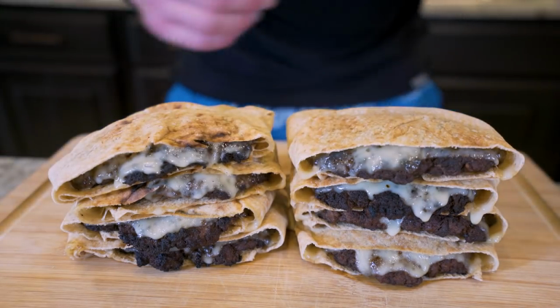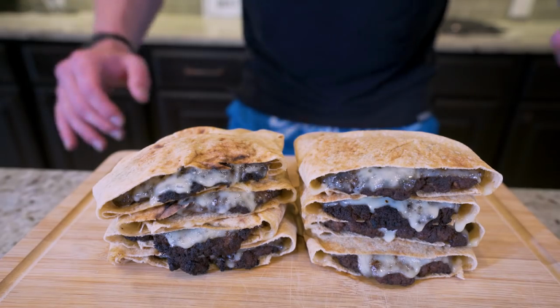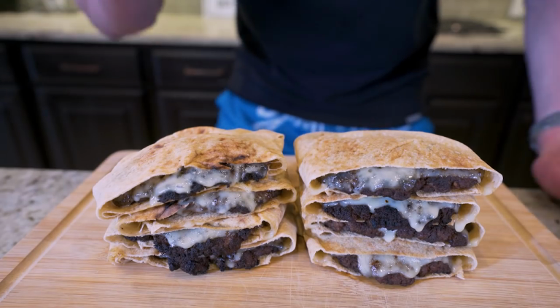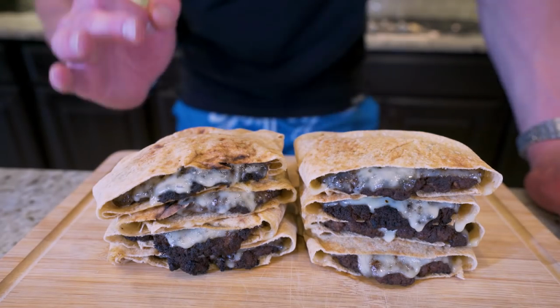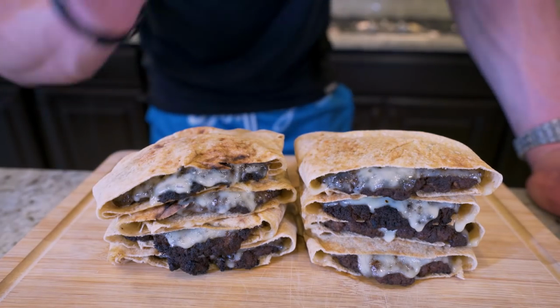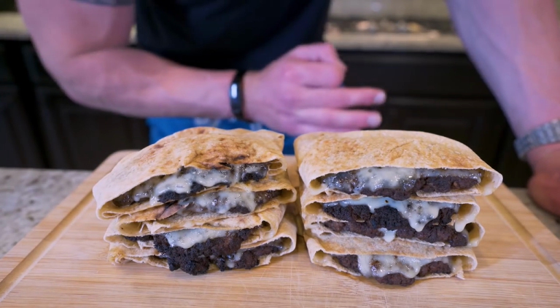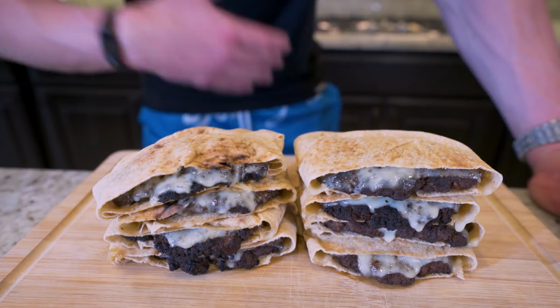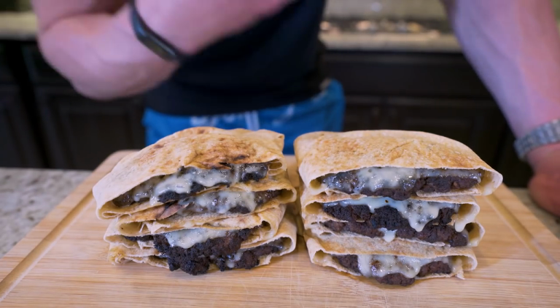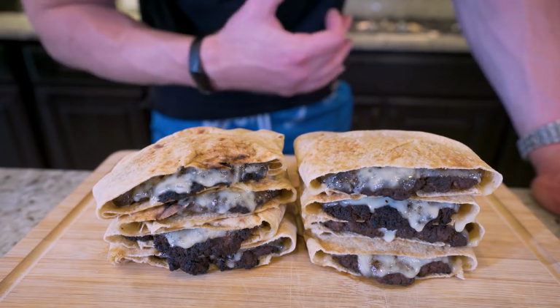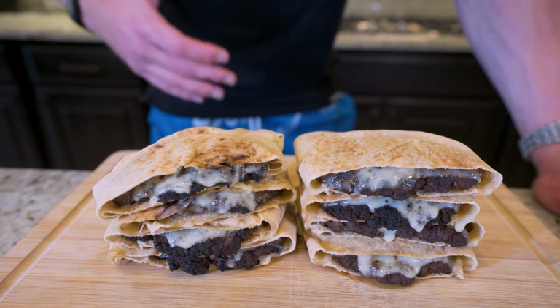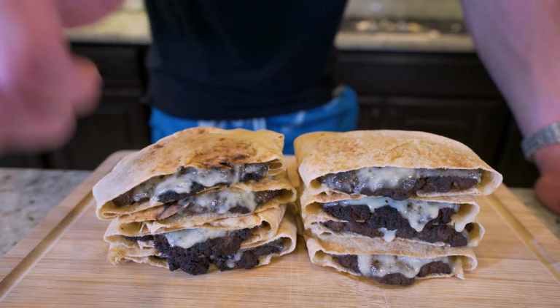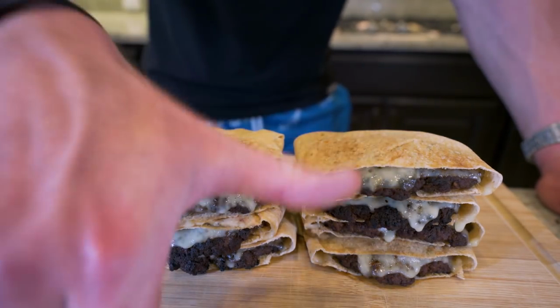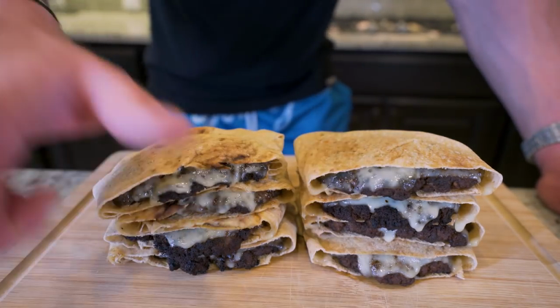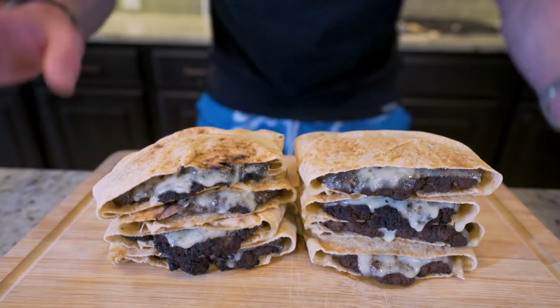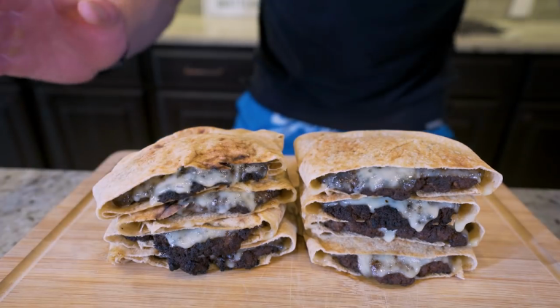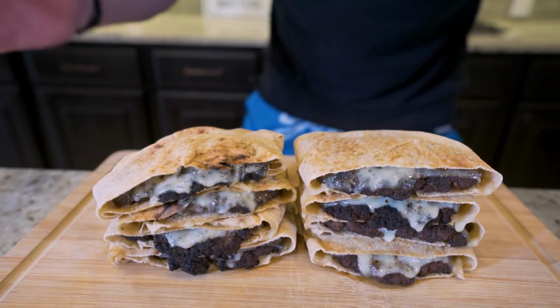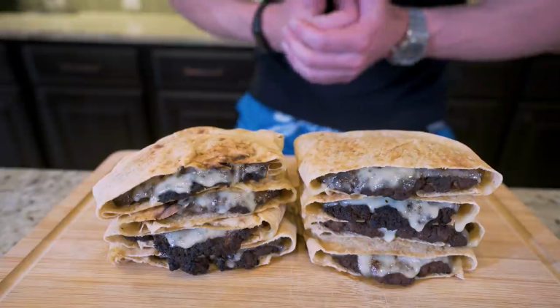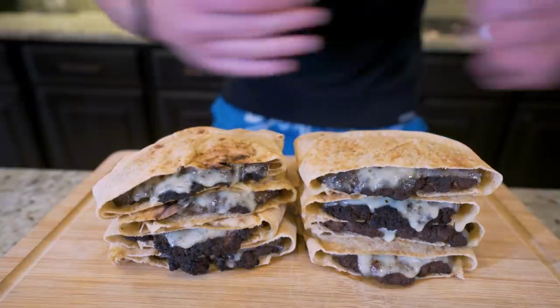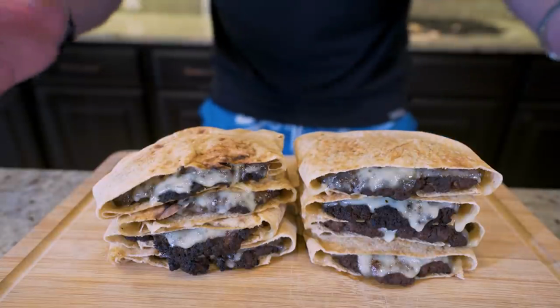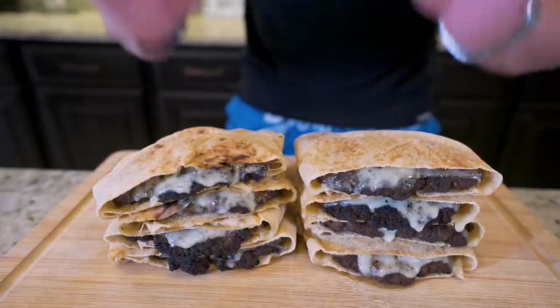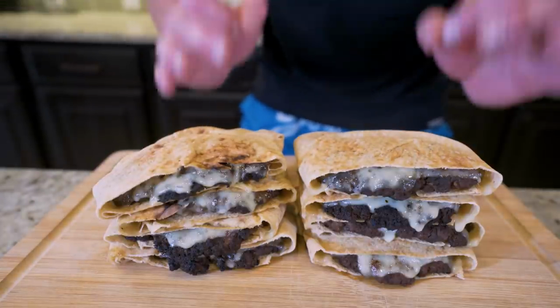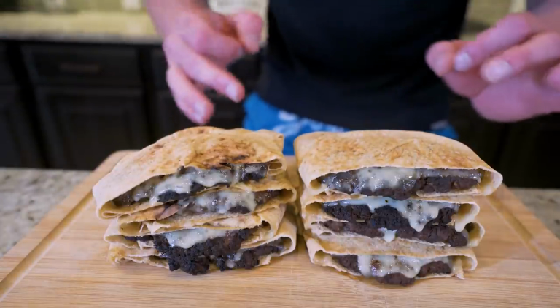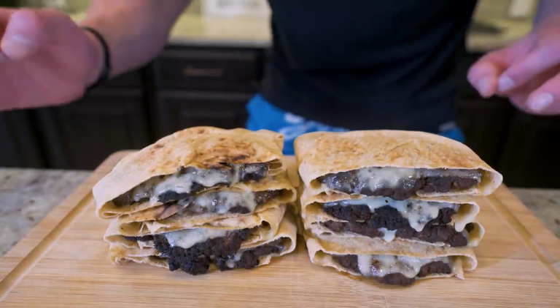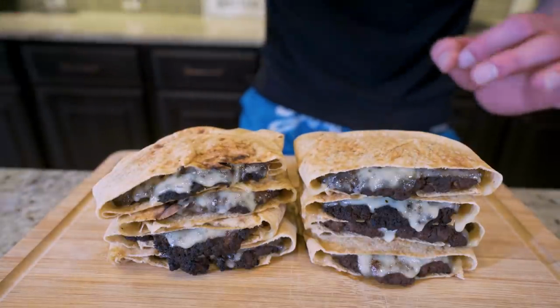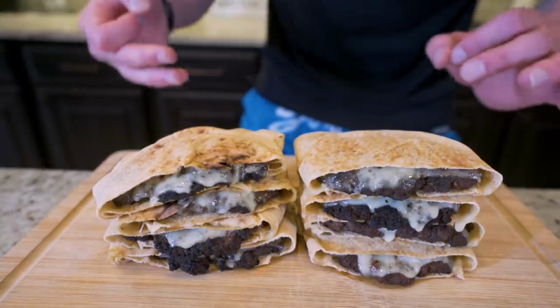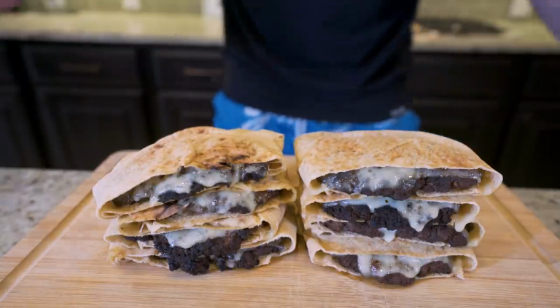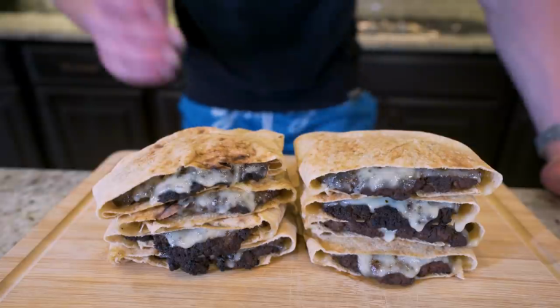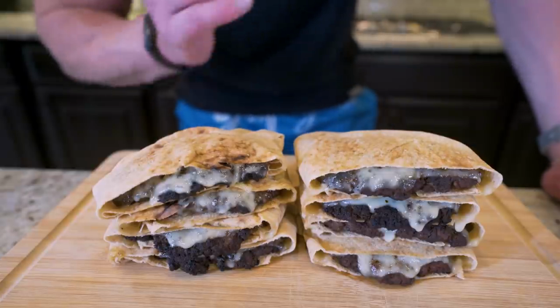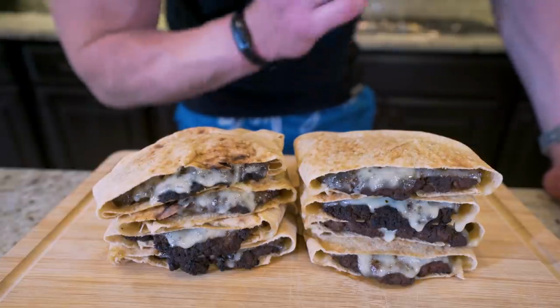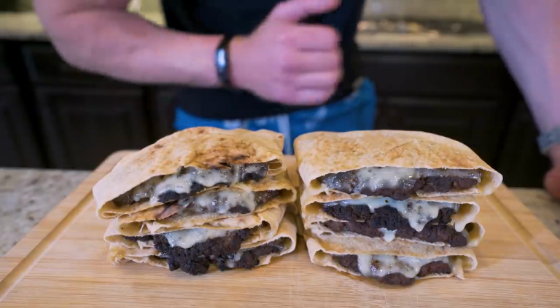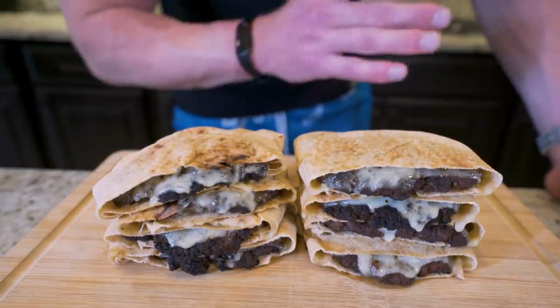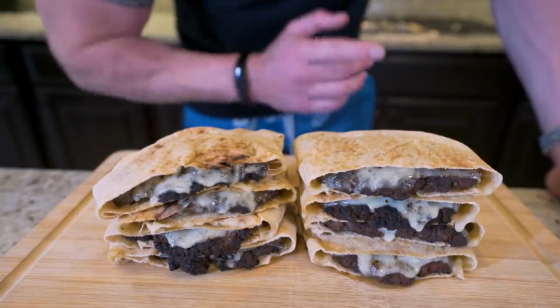If you guys enjoyed this video and got some value out of it, please hit that thumbs up button — it helps the channel out more than you know. Leave a comment letting me know what you want to see me make. Do you like these meal prep style videos? If you do, I'll make more of them. Hit me with a subscription if you're not subscribed.